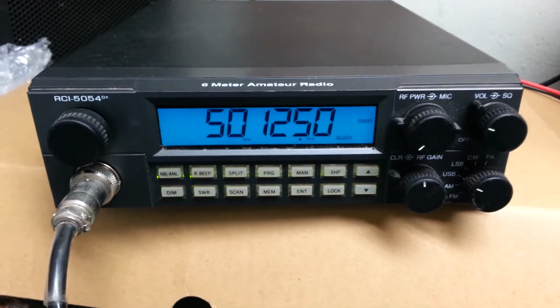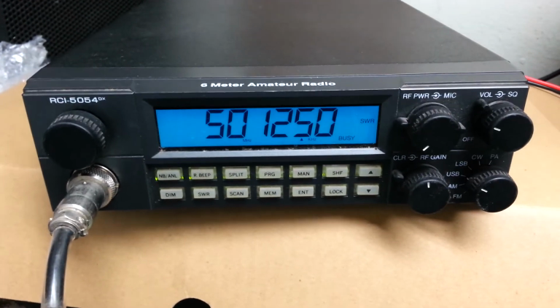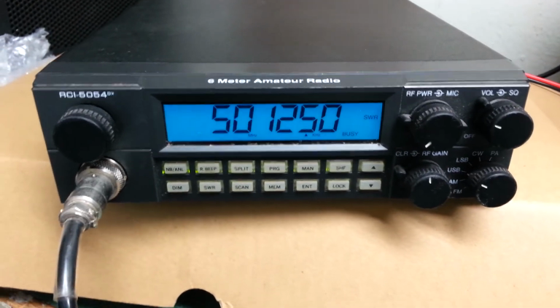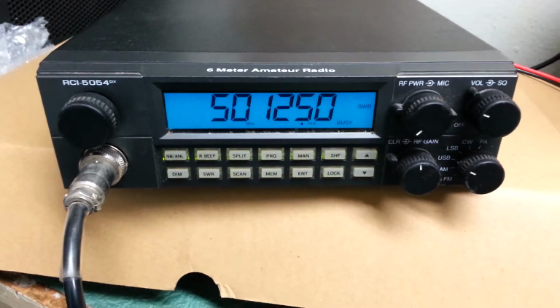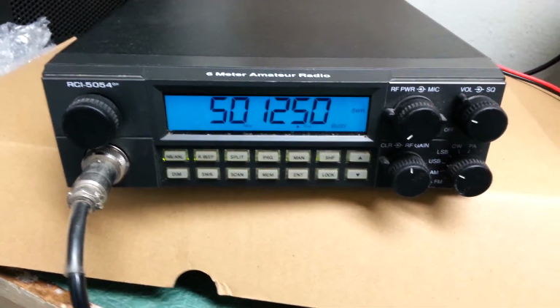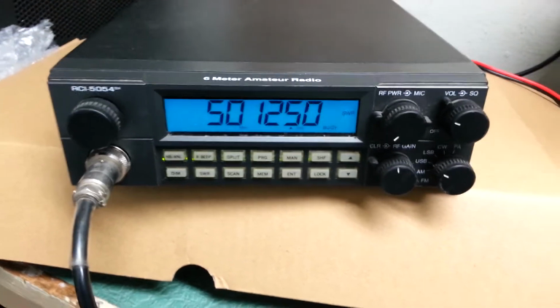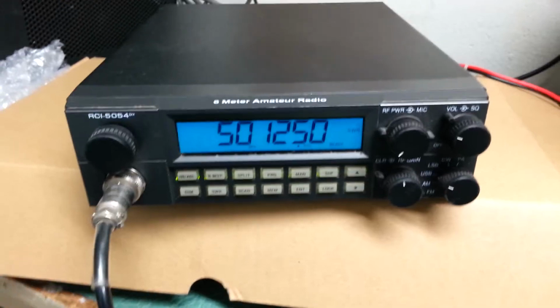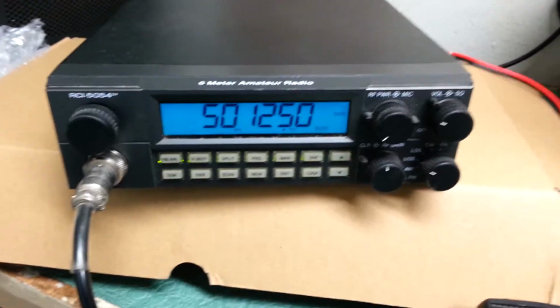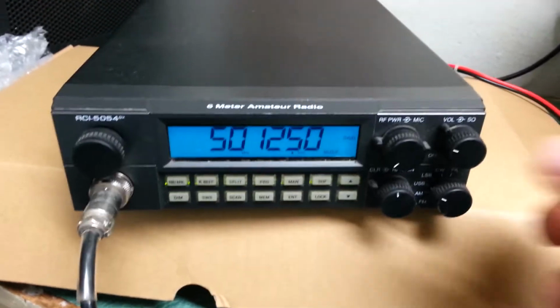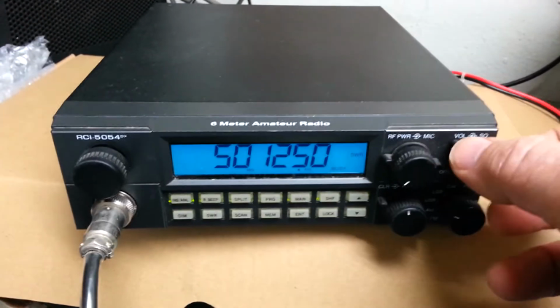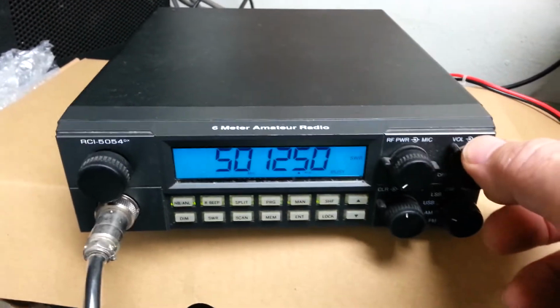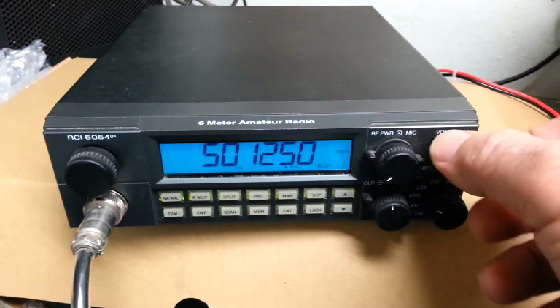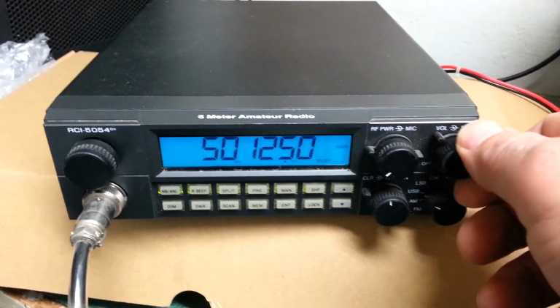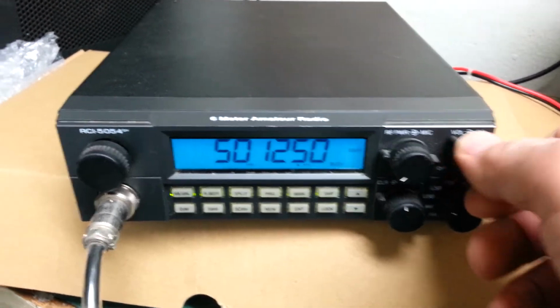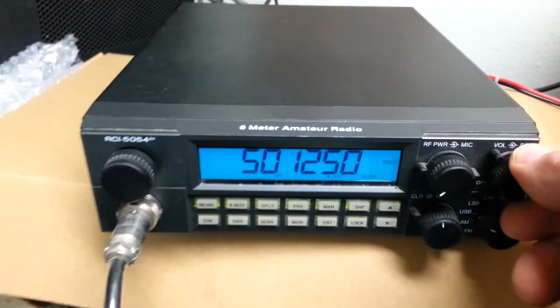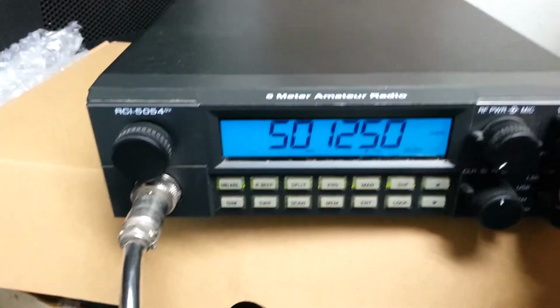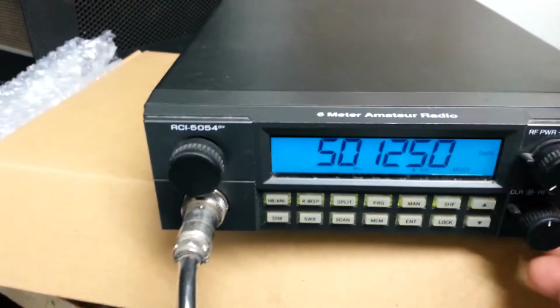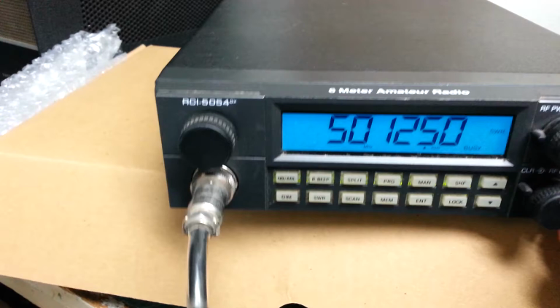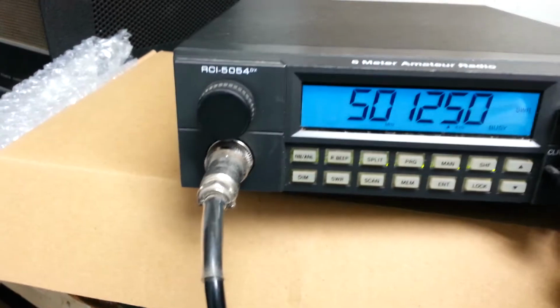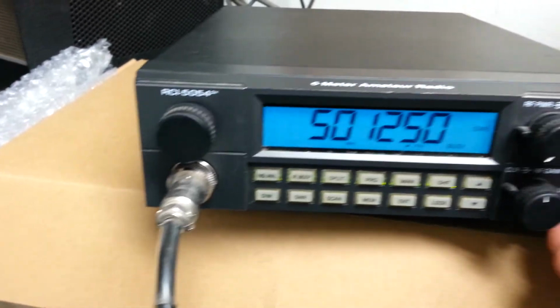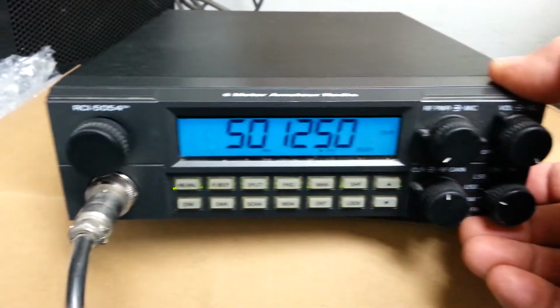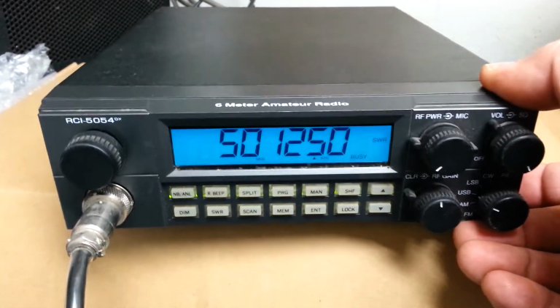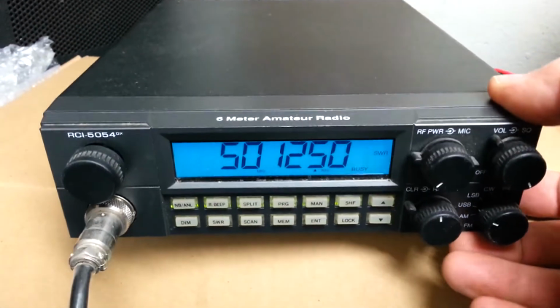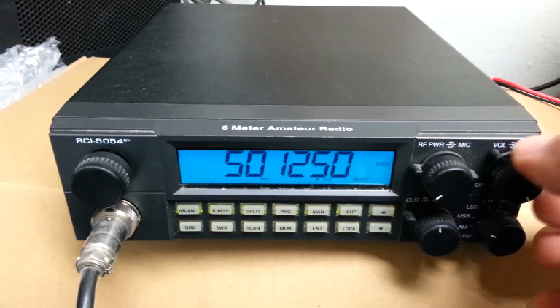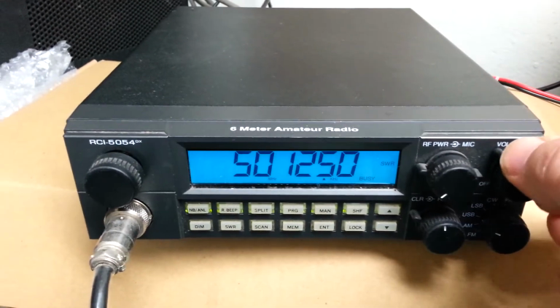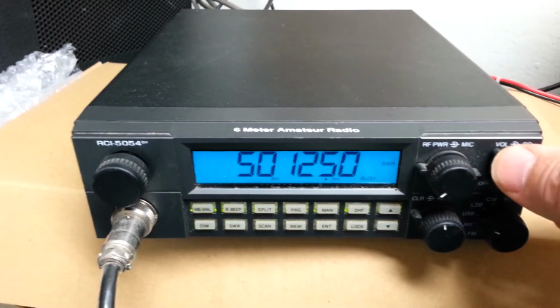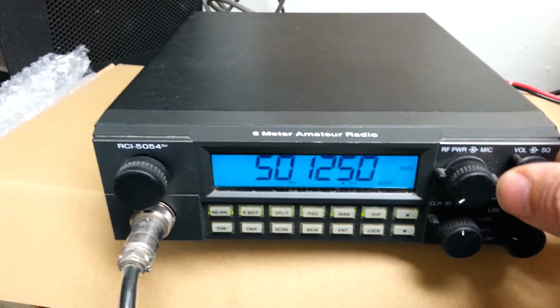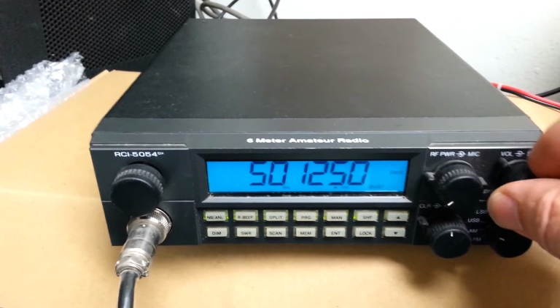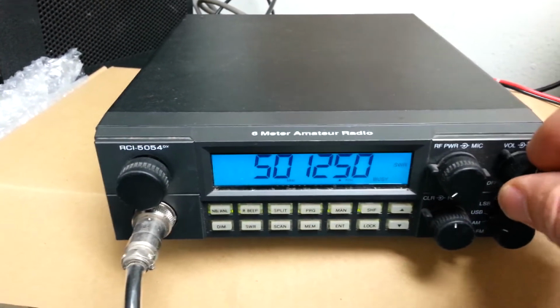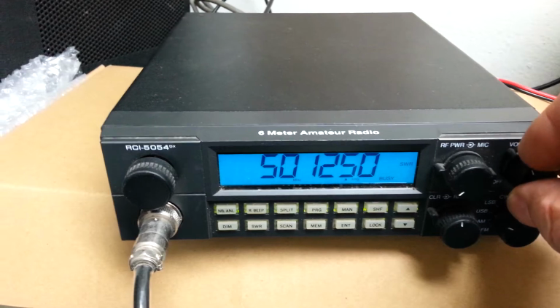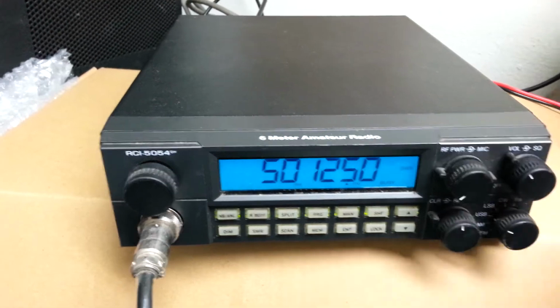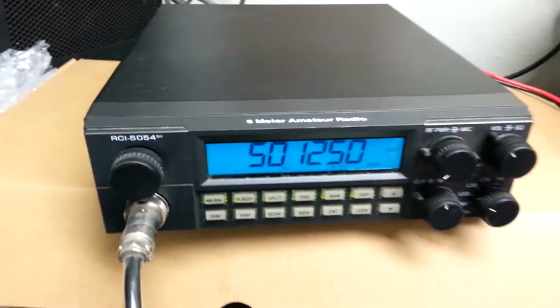It does work. Unfortunately there's nothing on six meters and I have it into a dummy load. You can hear the 50.125 MHz, and I have it into a dummy load, but I did want to show you that.